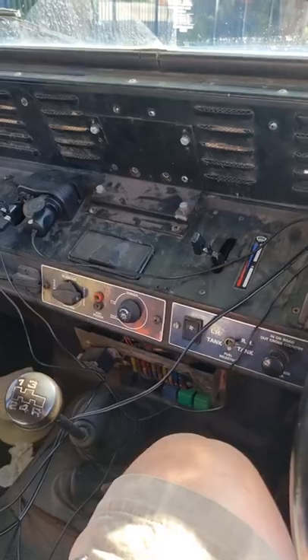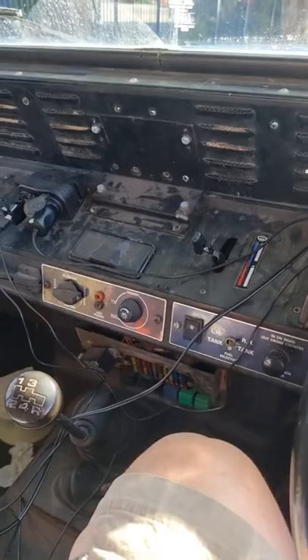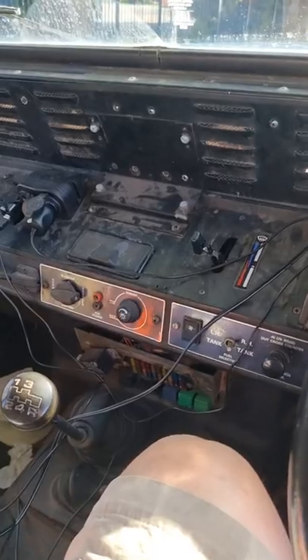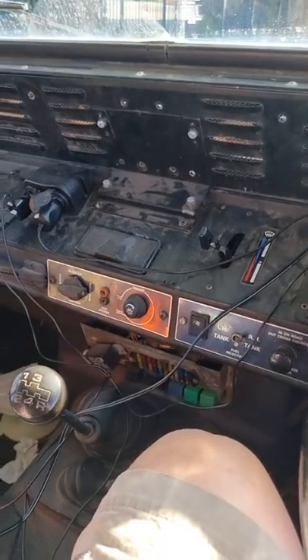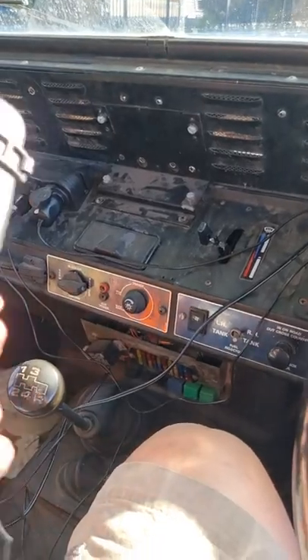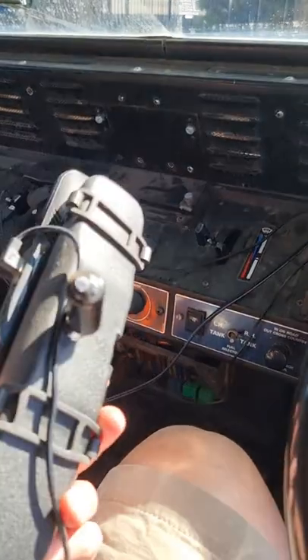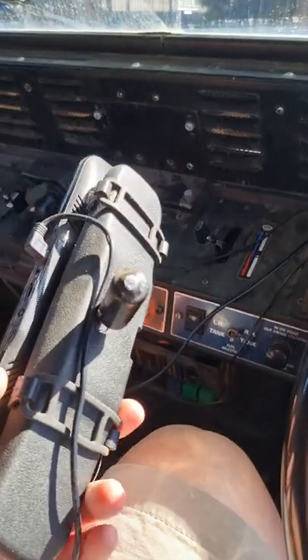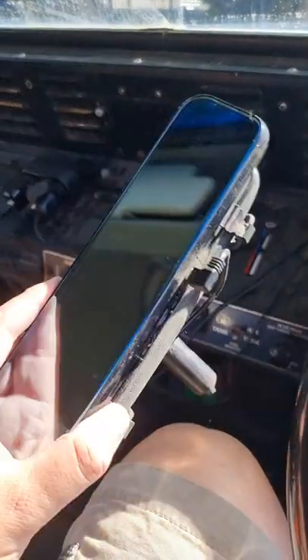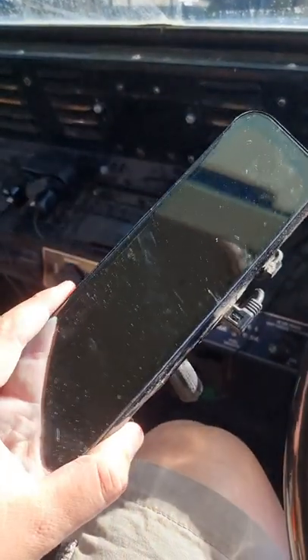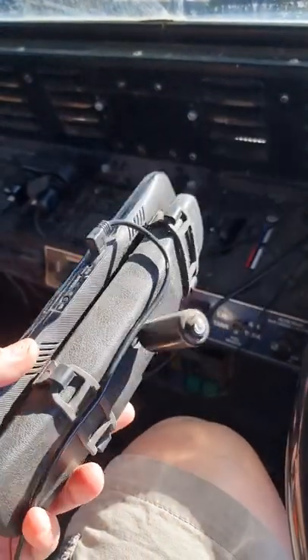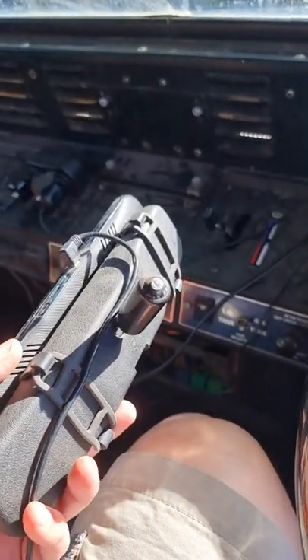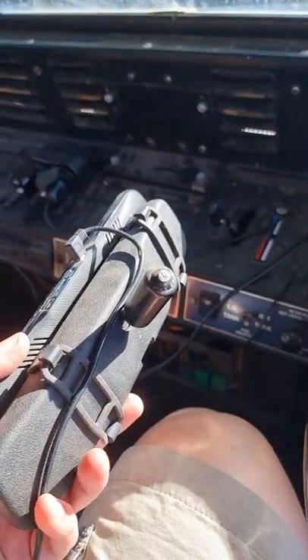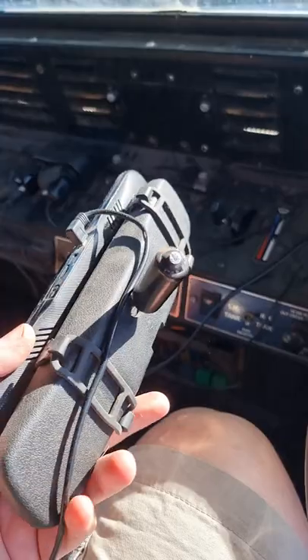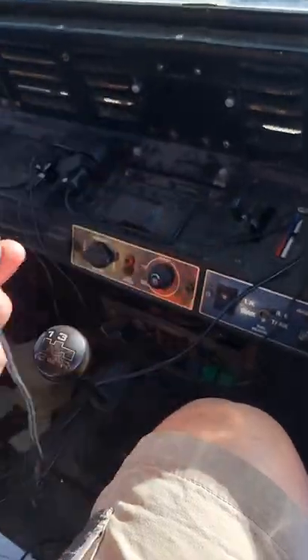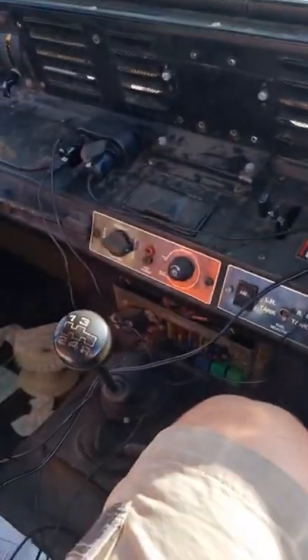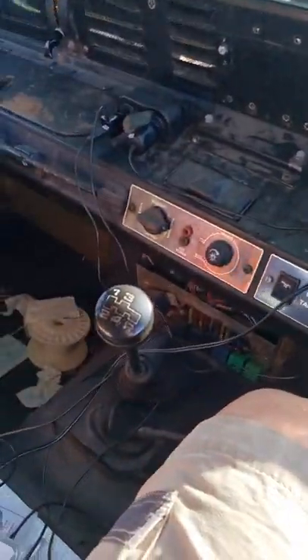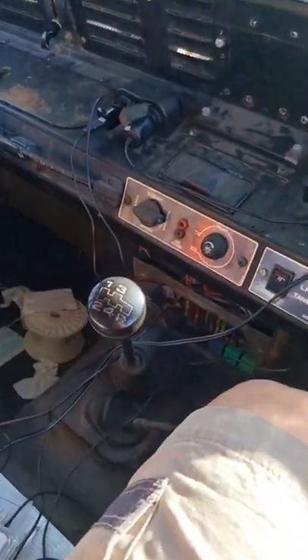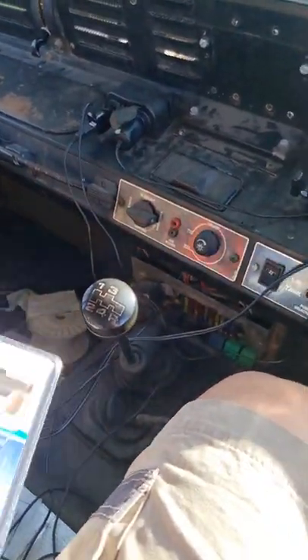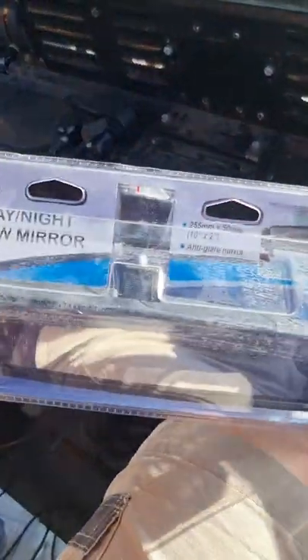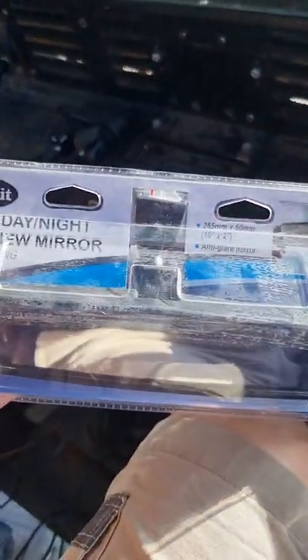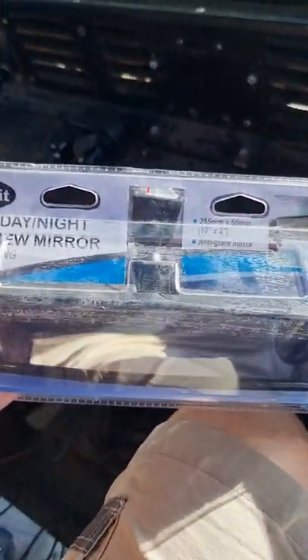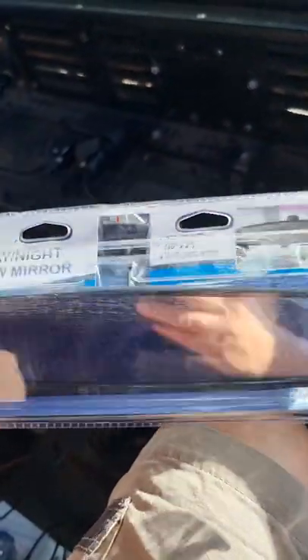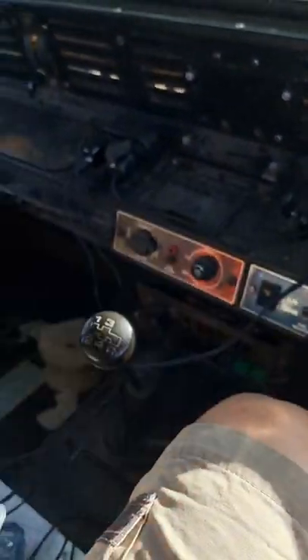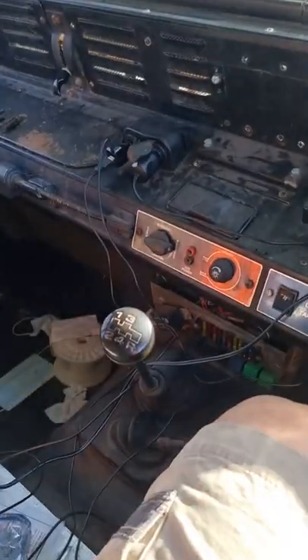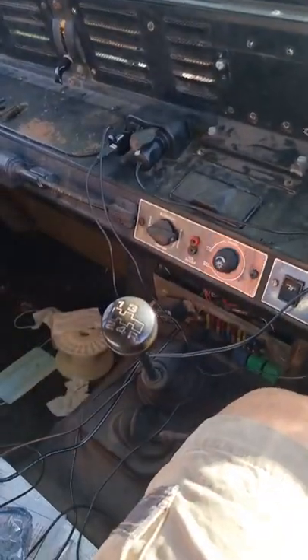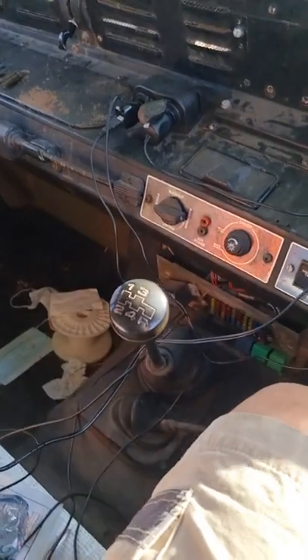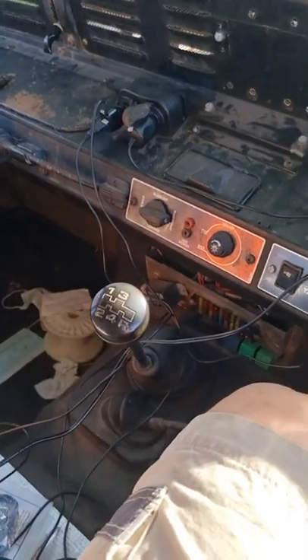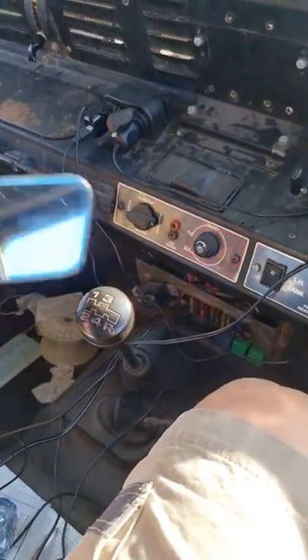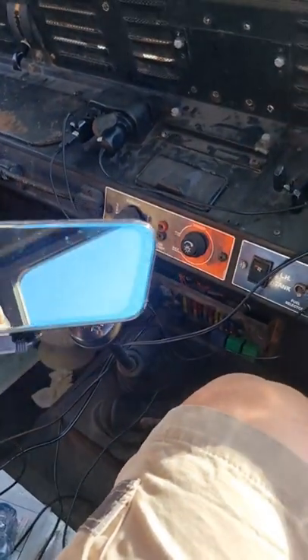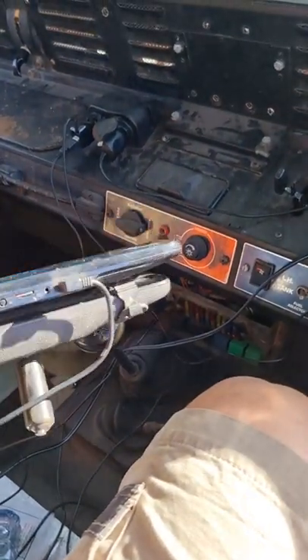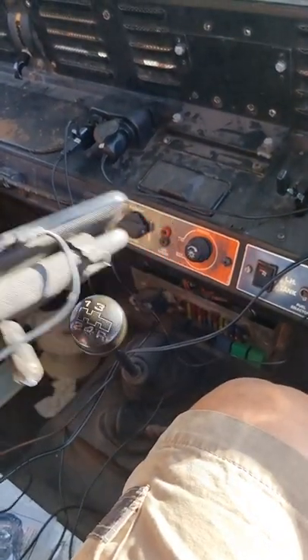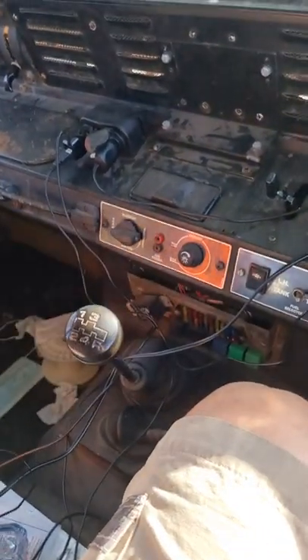Short little video today. The review mirror busted out of my 6x6 Land Rover Perenti Ambulance, so we have a new one to install — not because I can see out the back, but because I need something to hold my rear view camera screen.